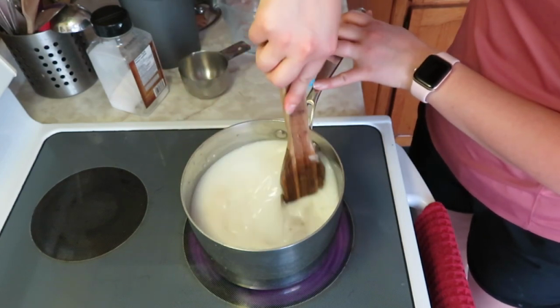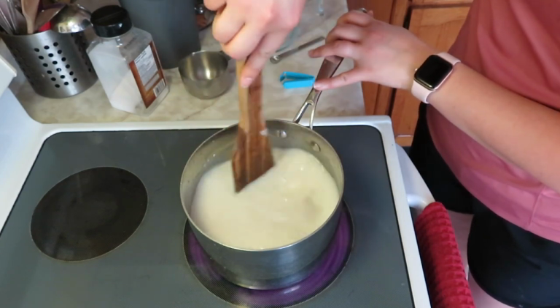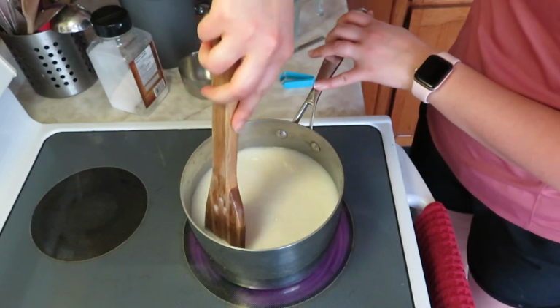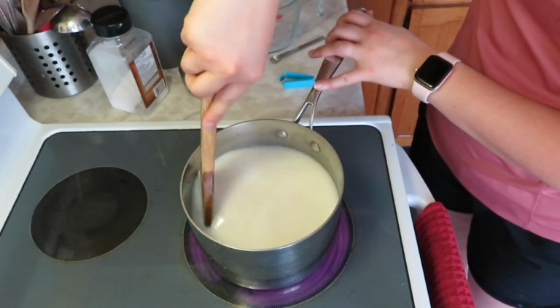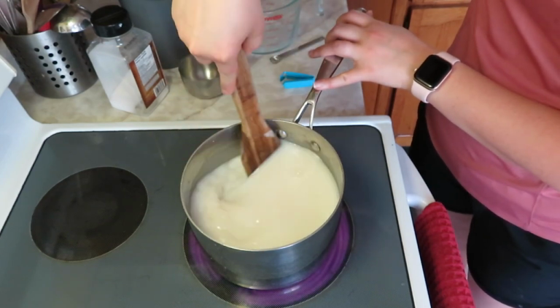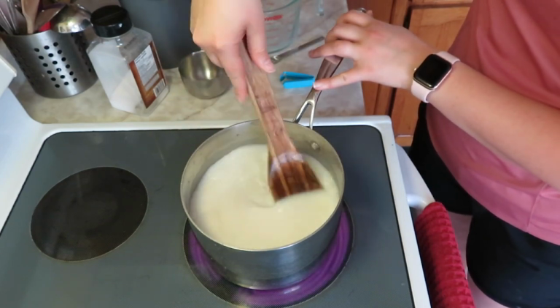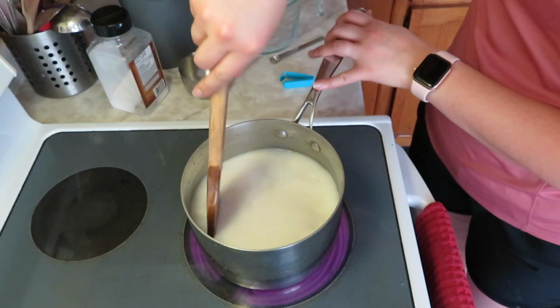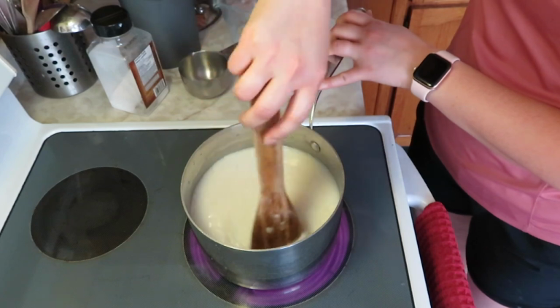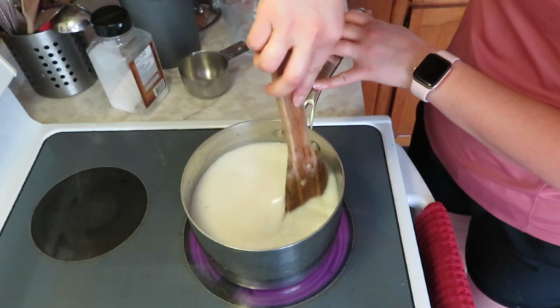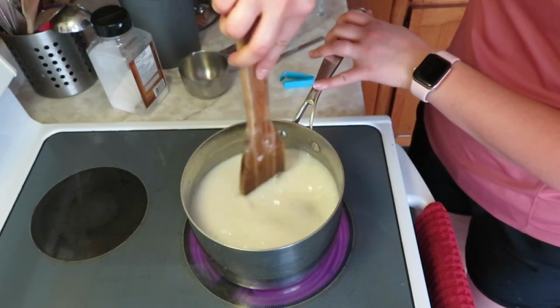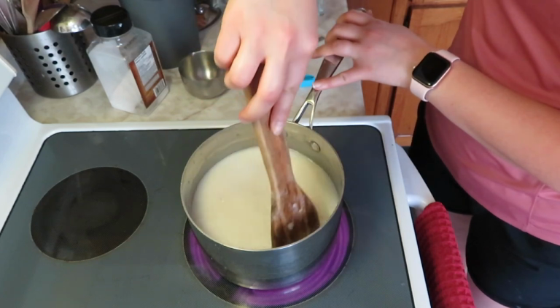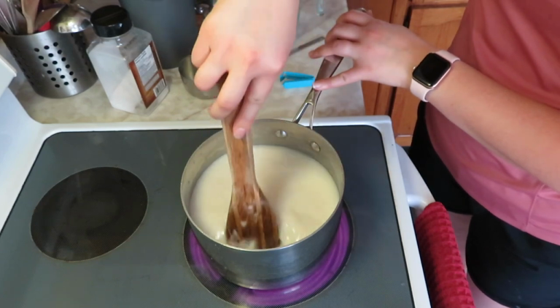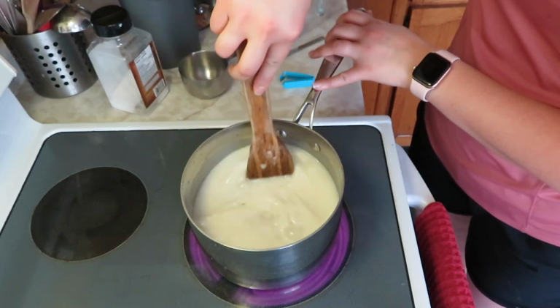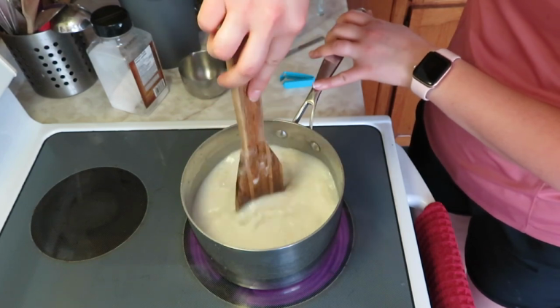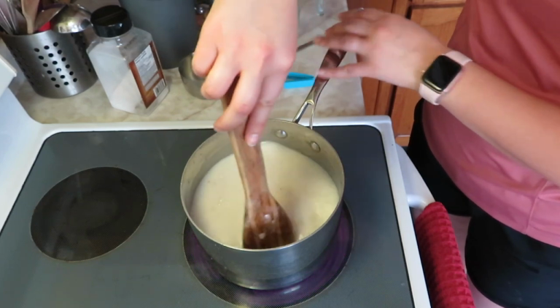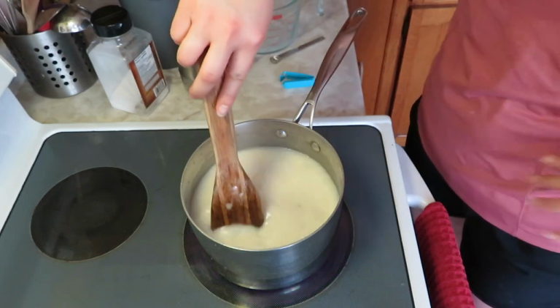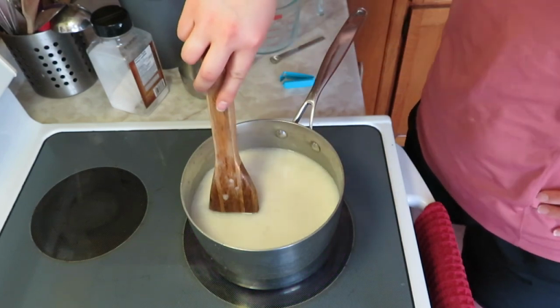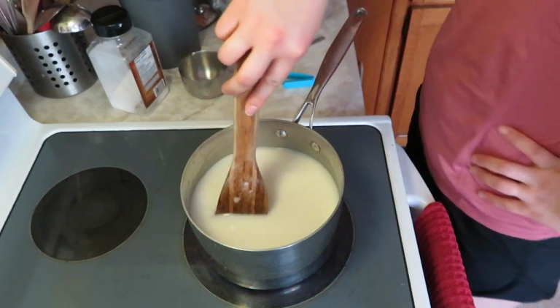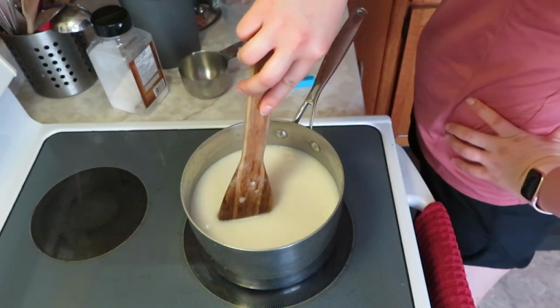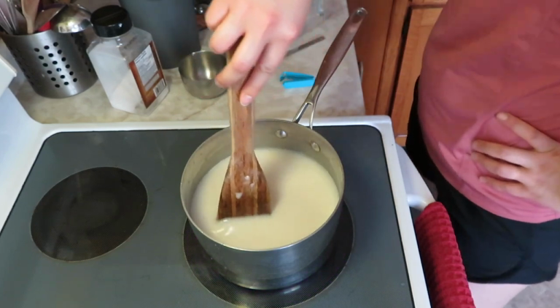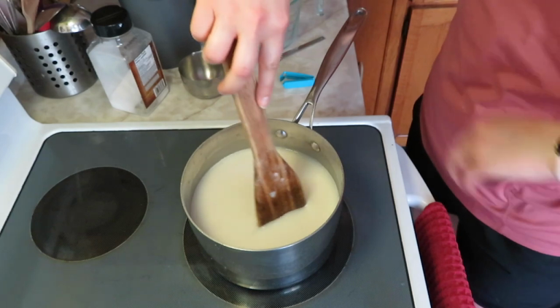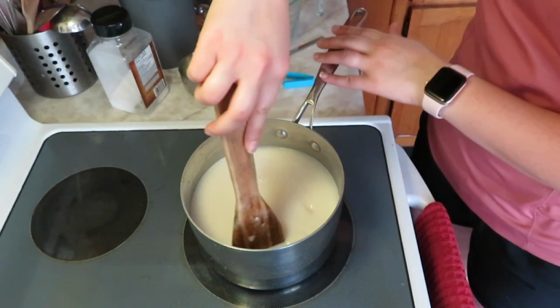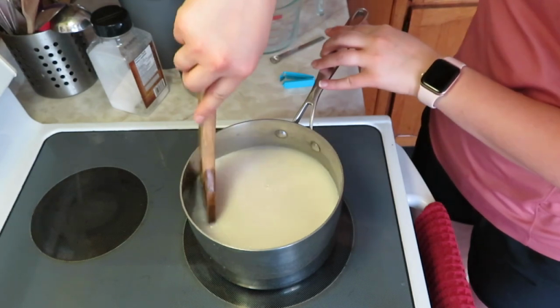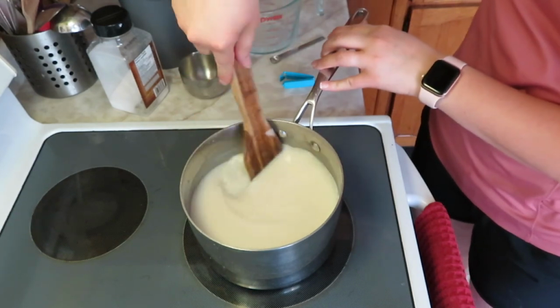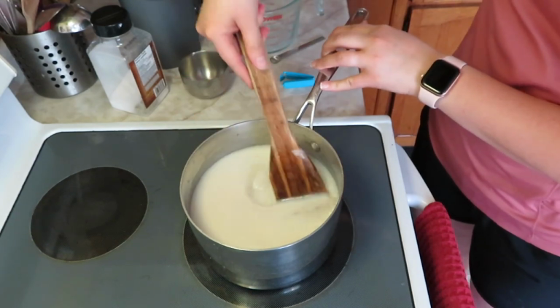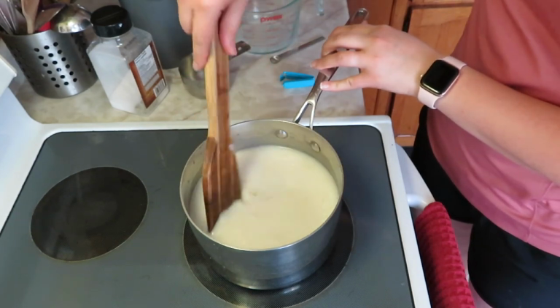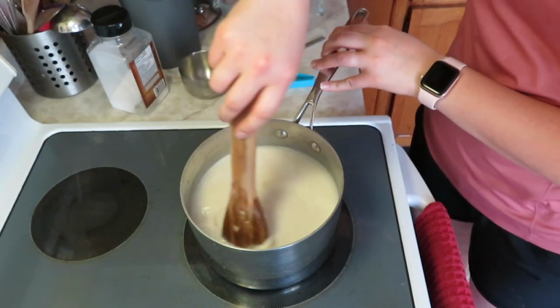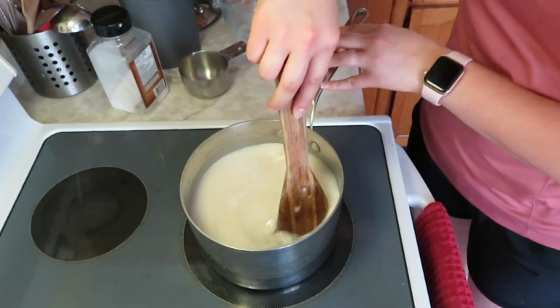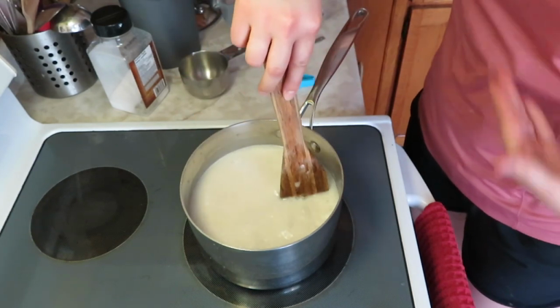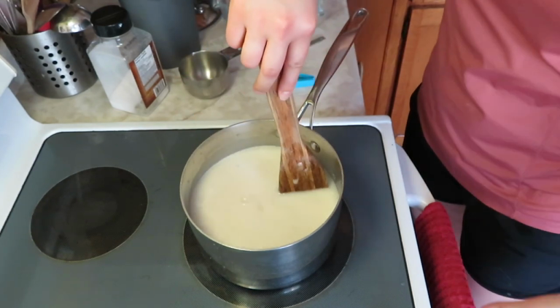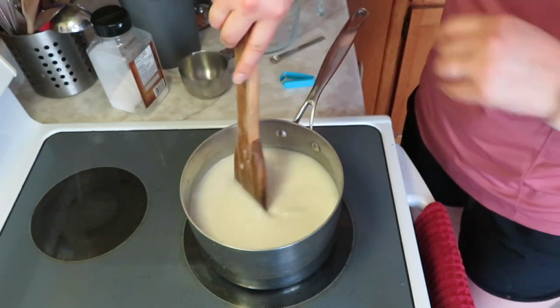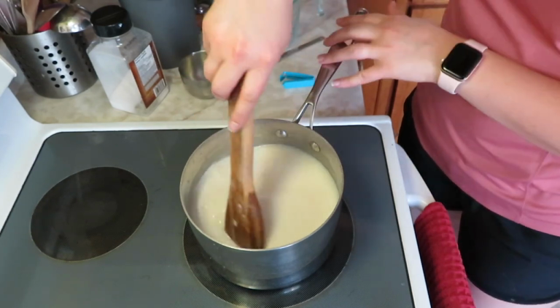Once it boils, it has to simmer for about 20 minutes. I just finished a workout, so I need to go shower and get changed. Before you see this again, you might see new clothes on me.